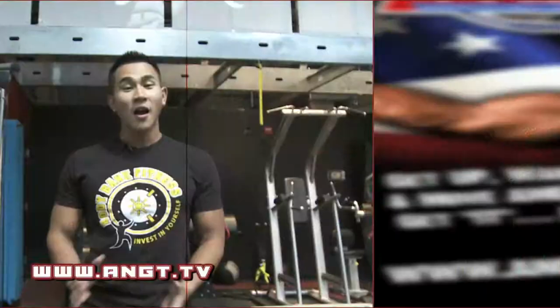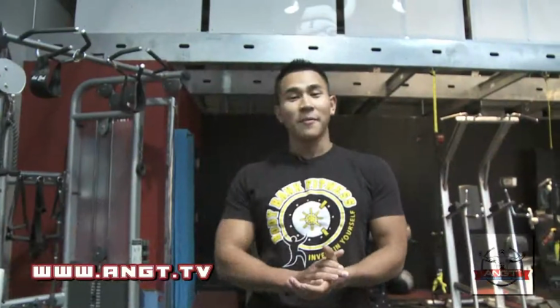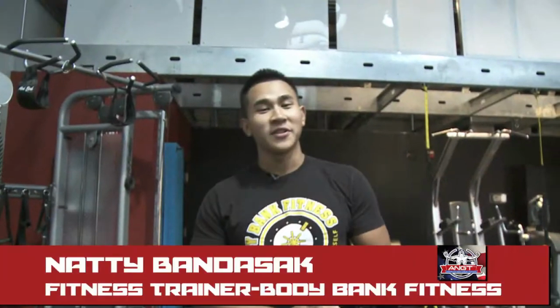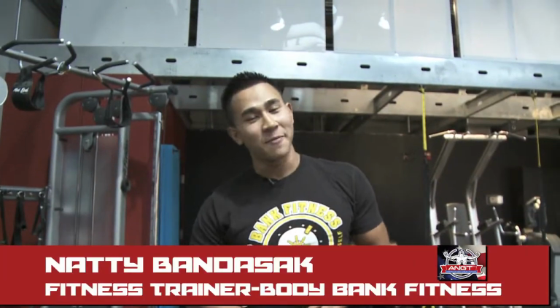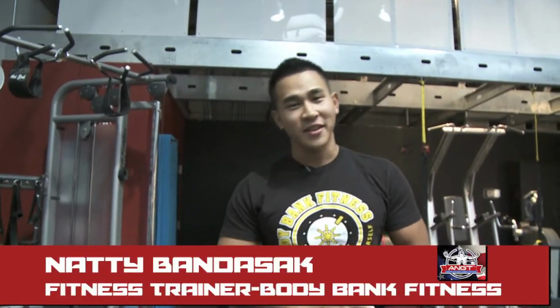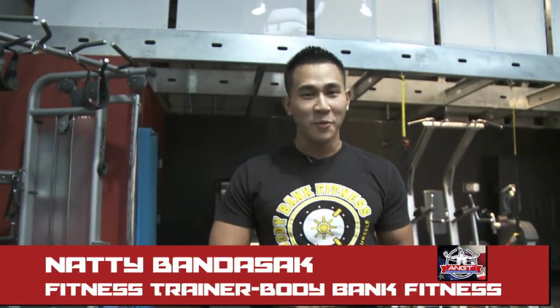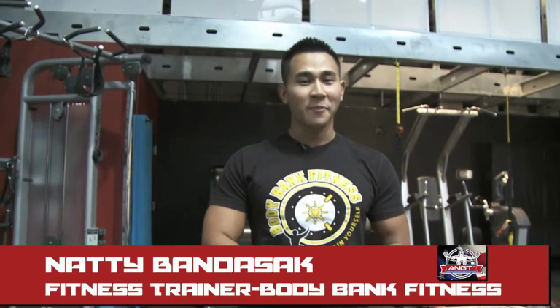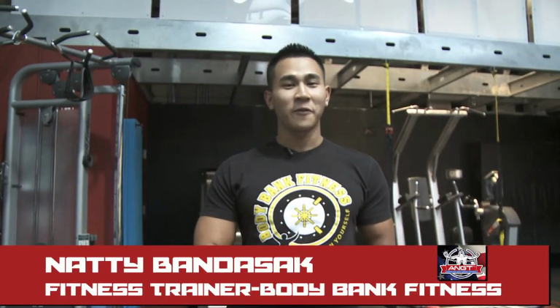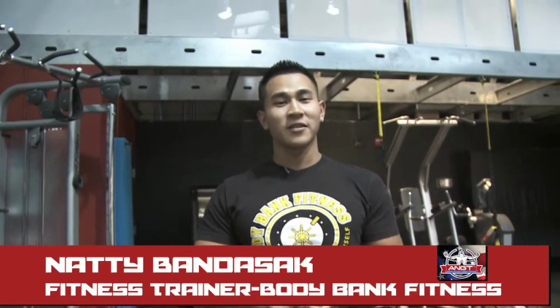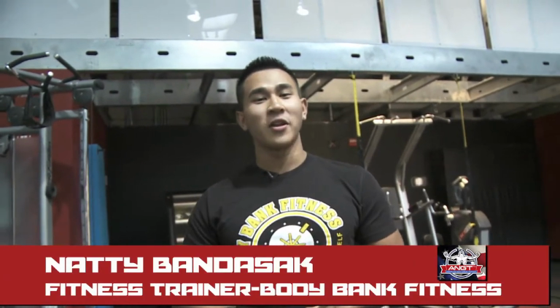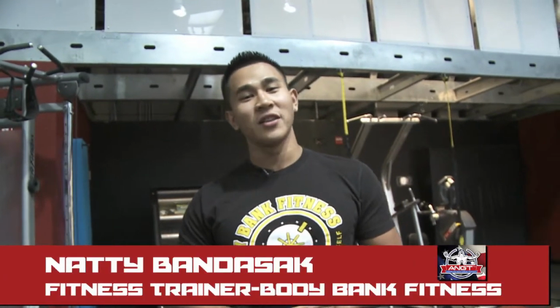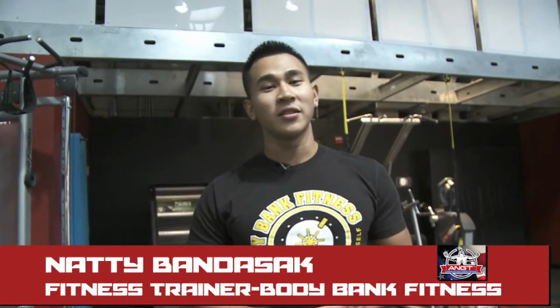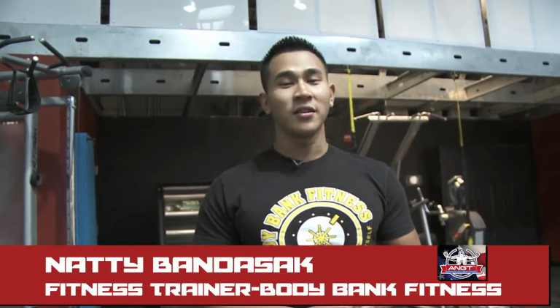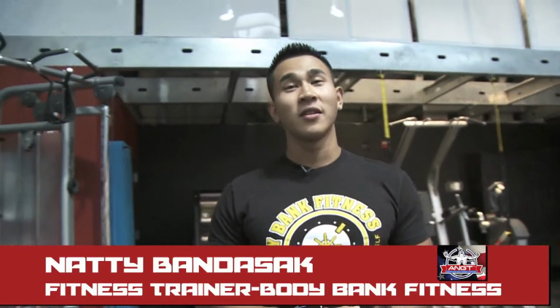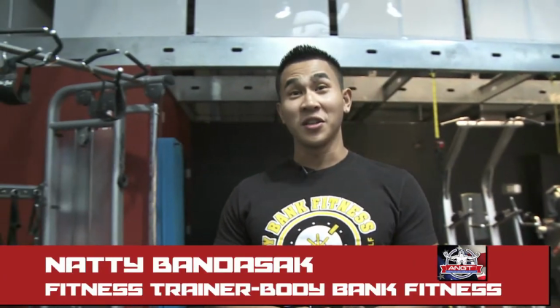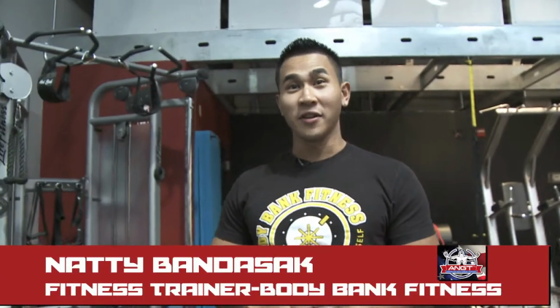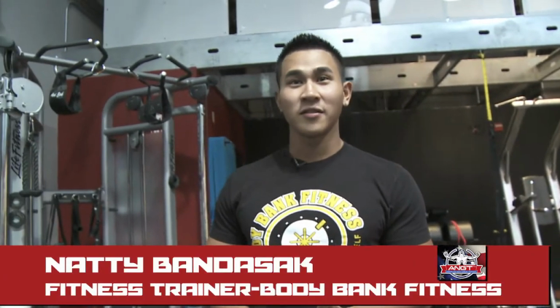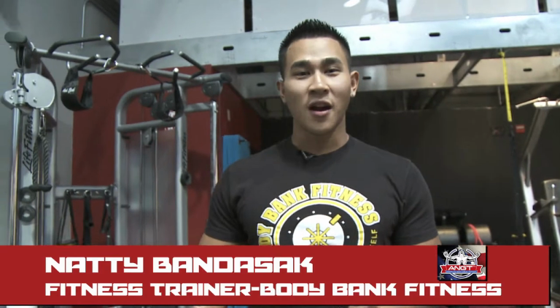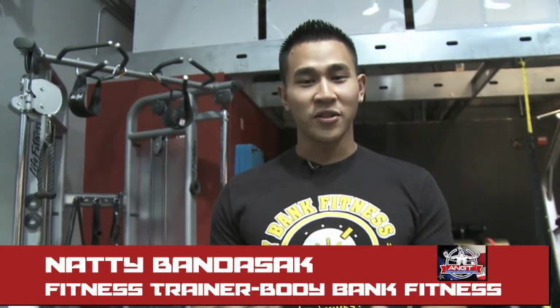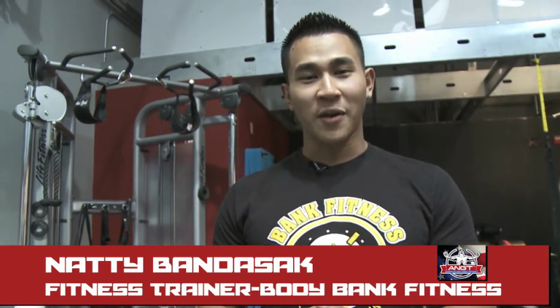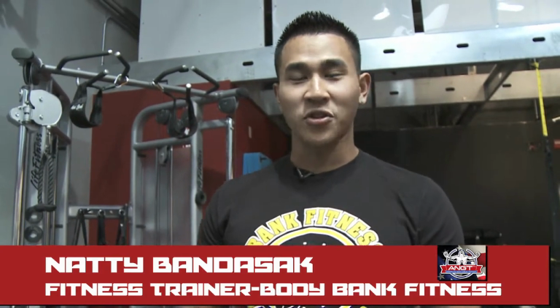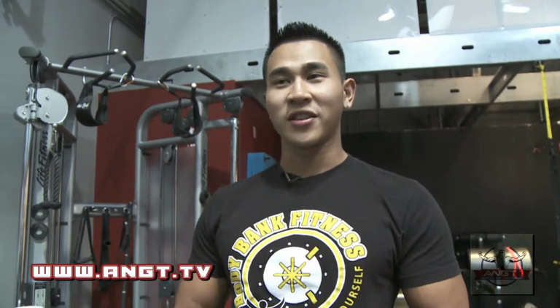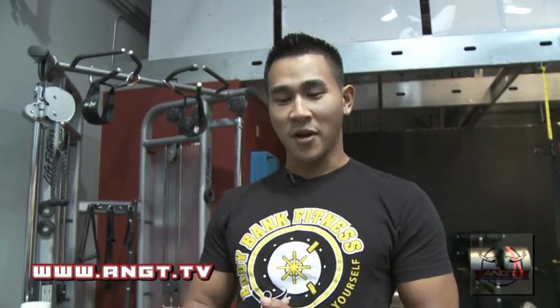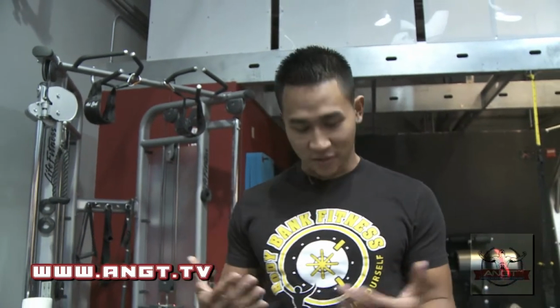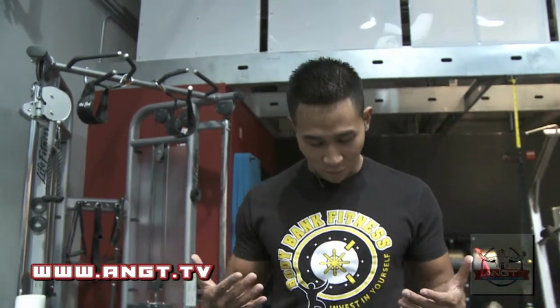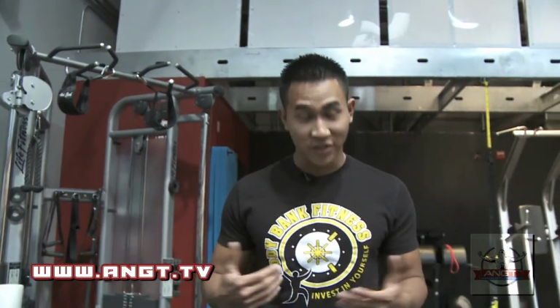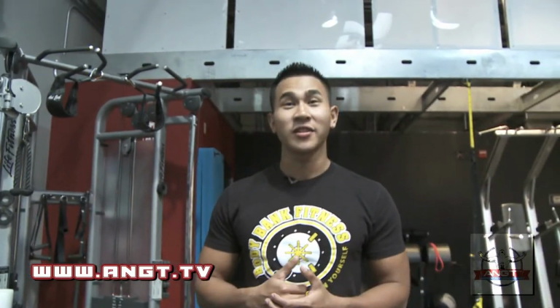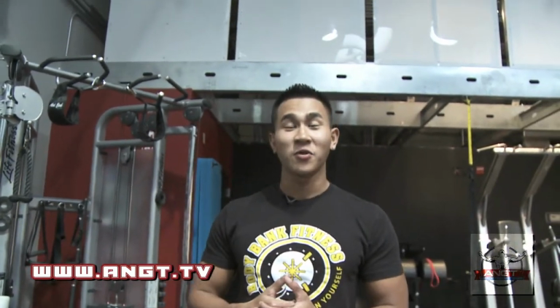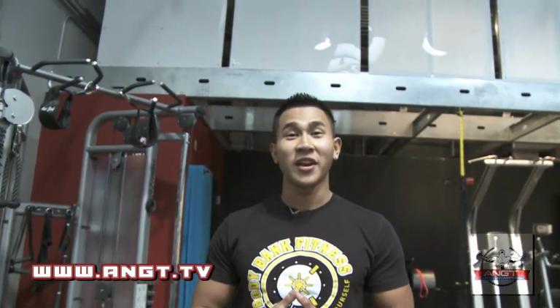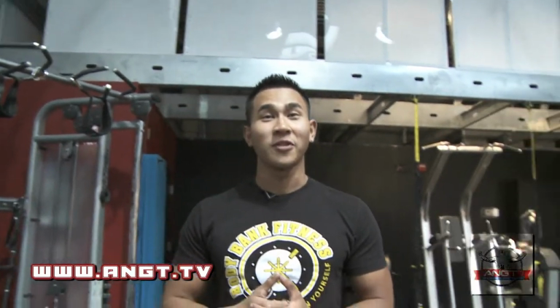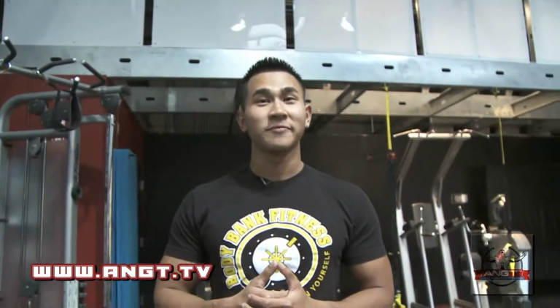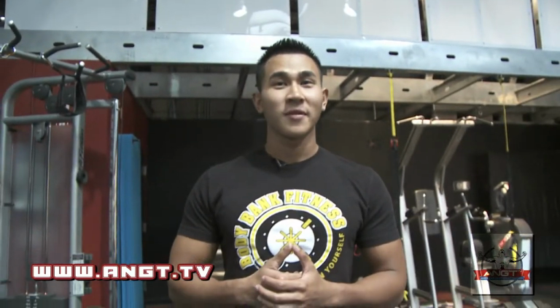Hi, my name is Natty Bansak. I'm with Body Bank Fitness and ANGT TV. Today I'm going to show you guys some quick circuit with the kettlebells.